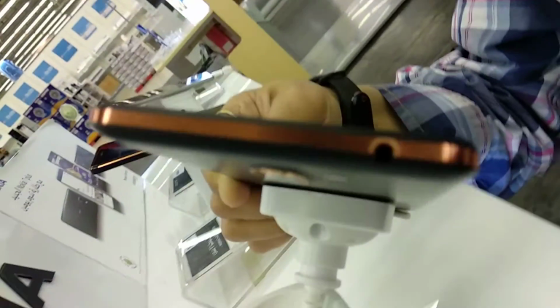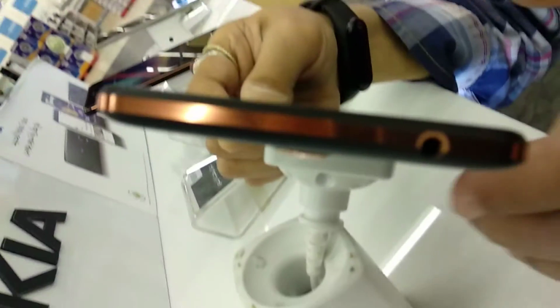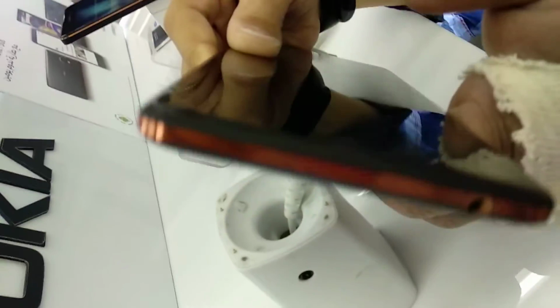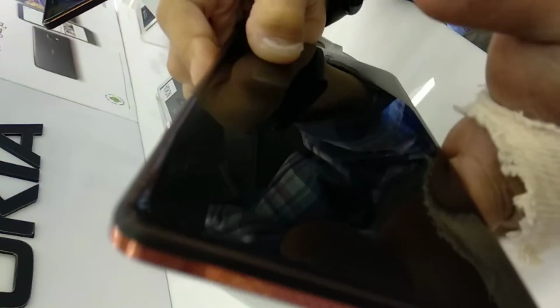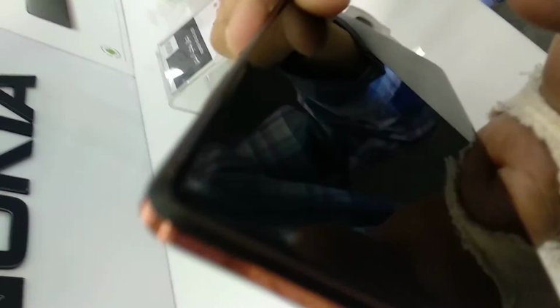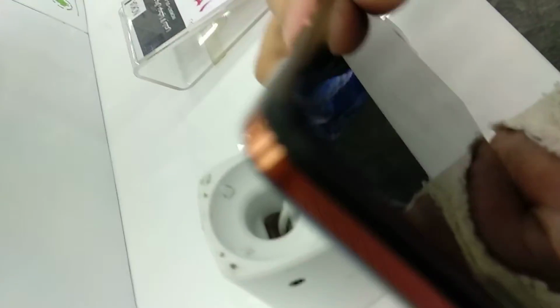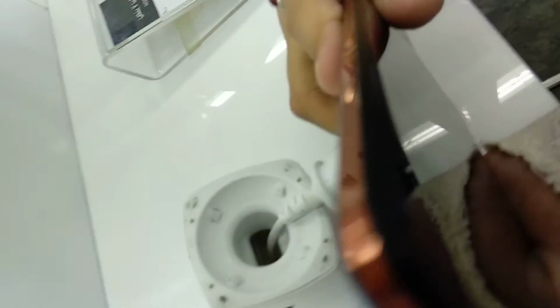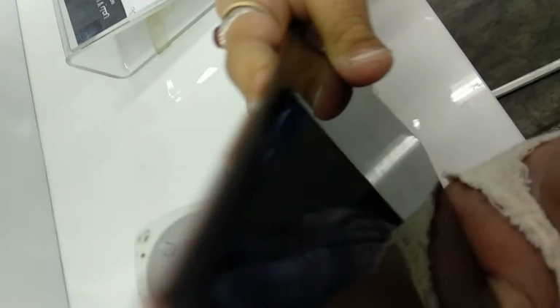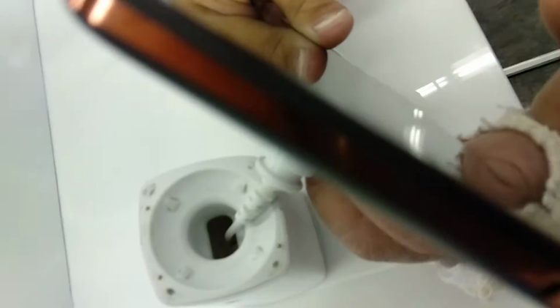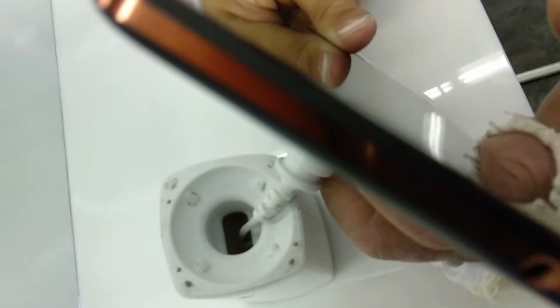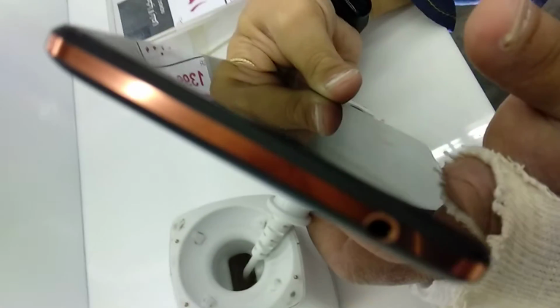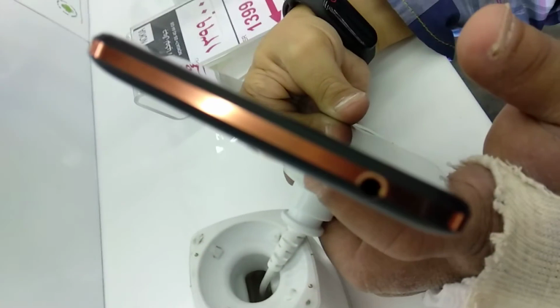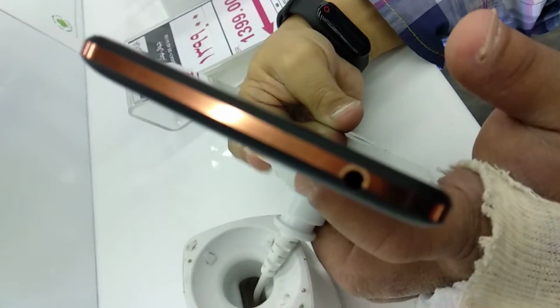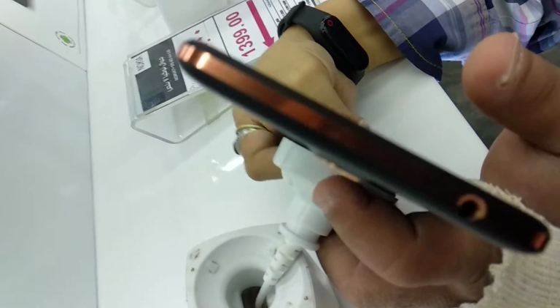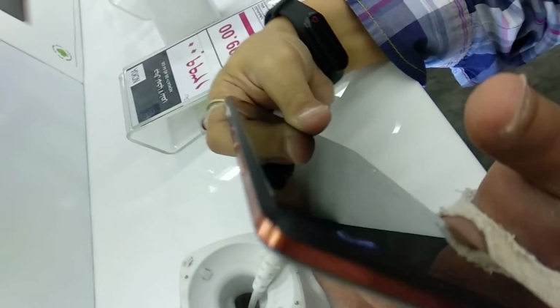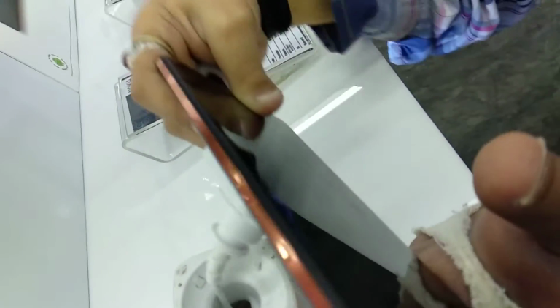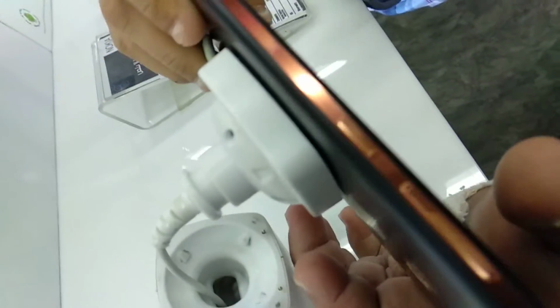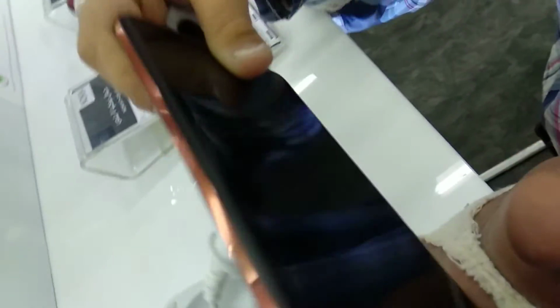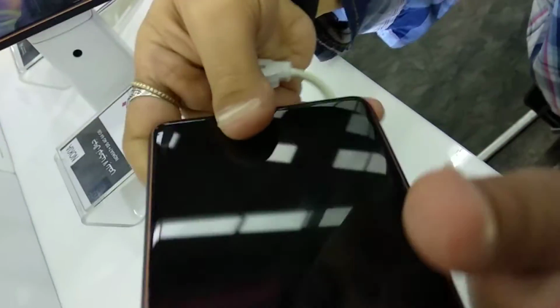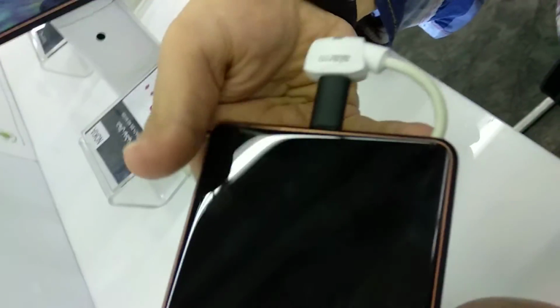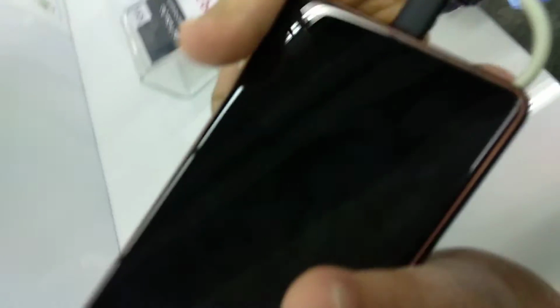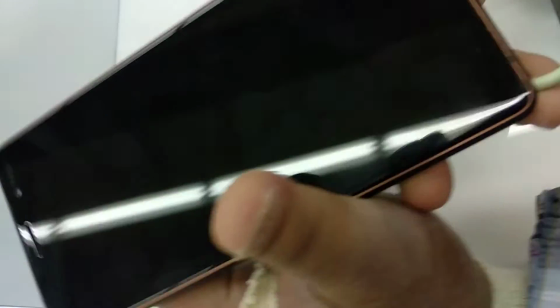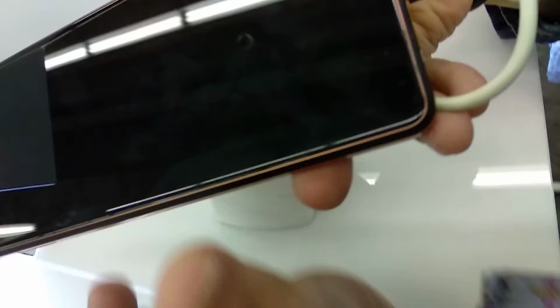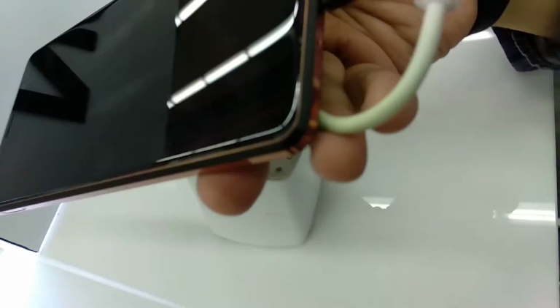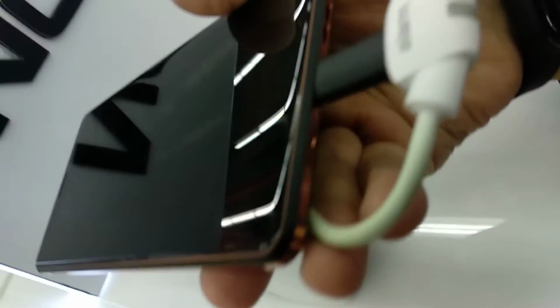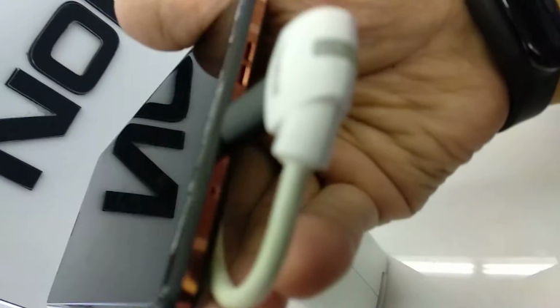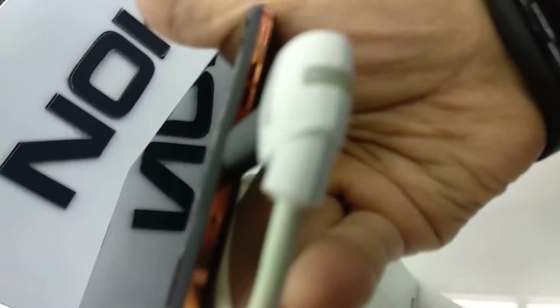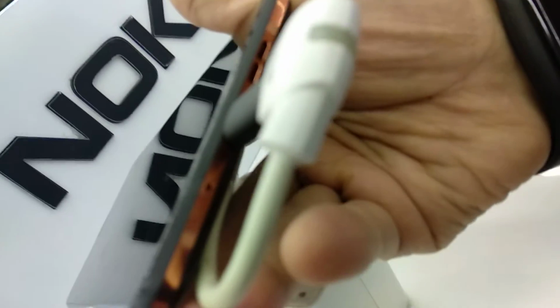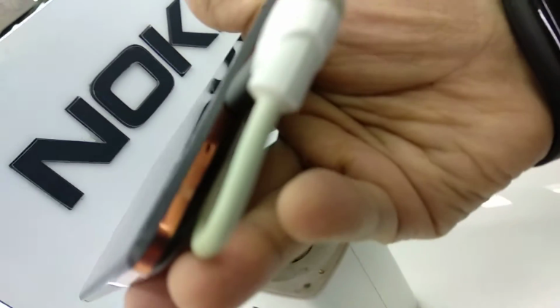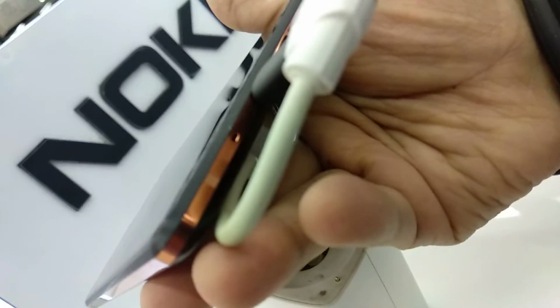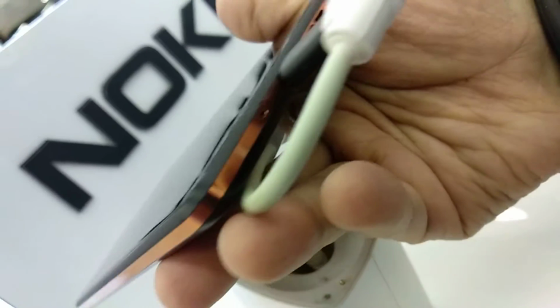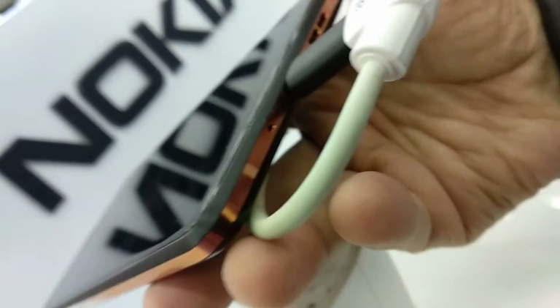This is a headphone jack. This is a USB Type-C.